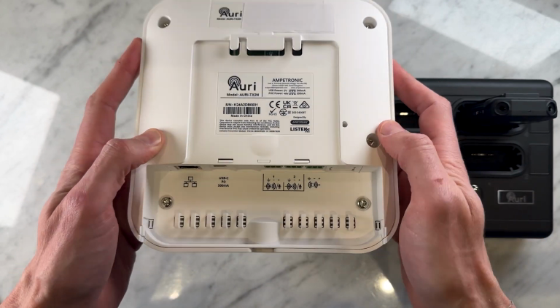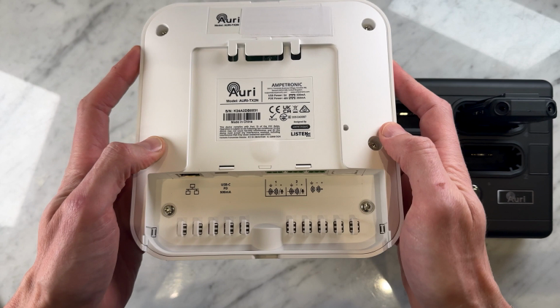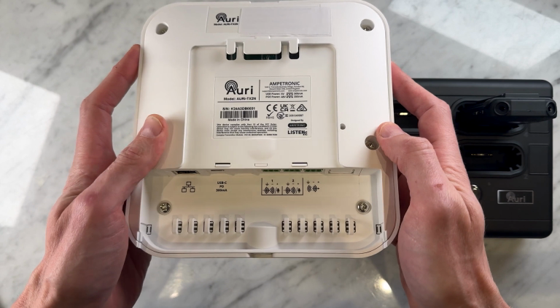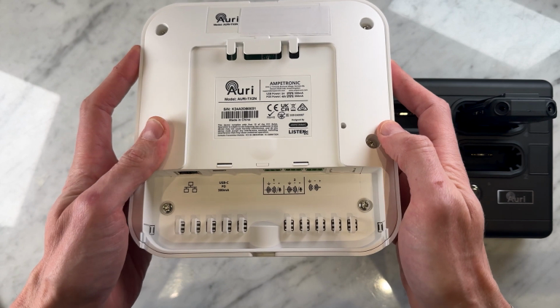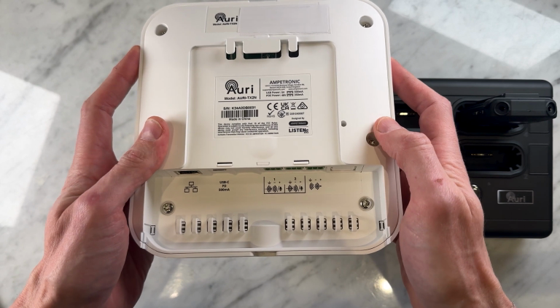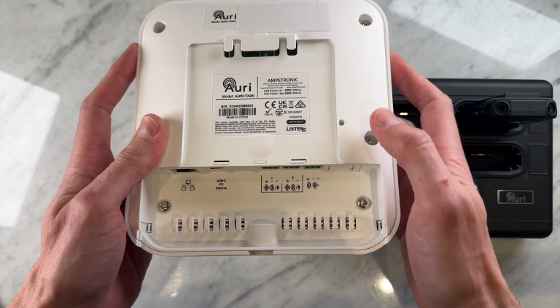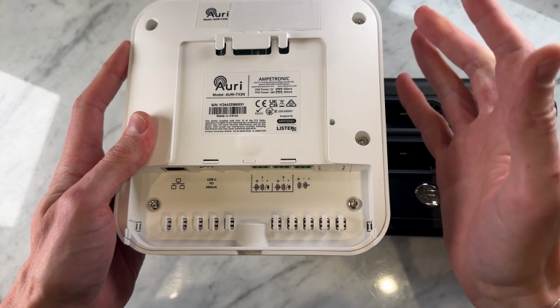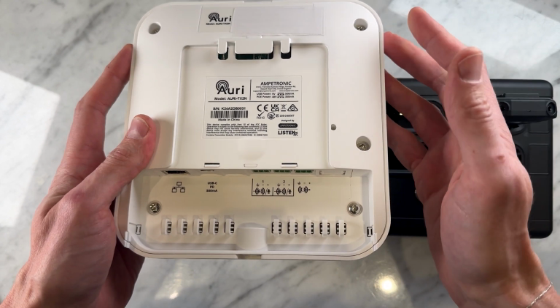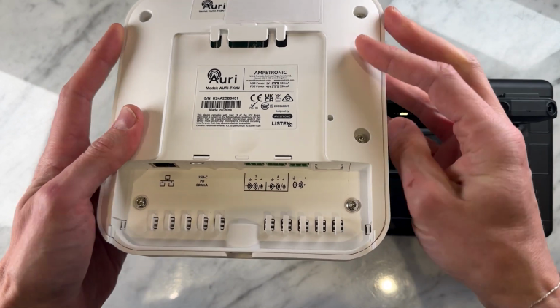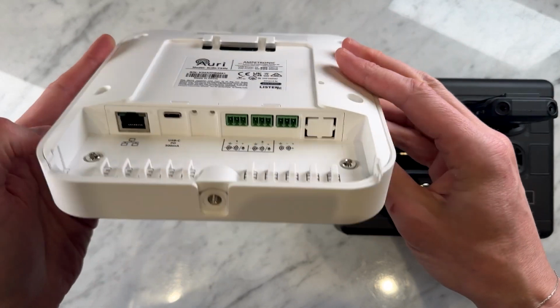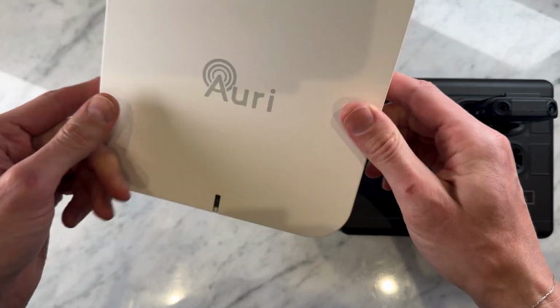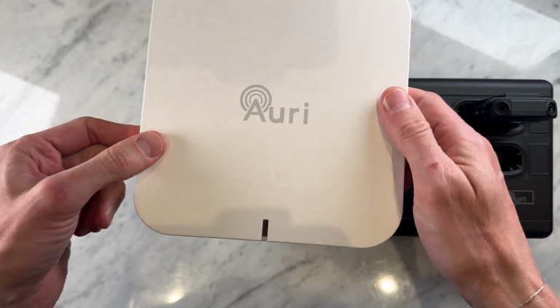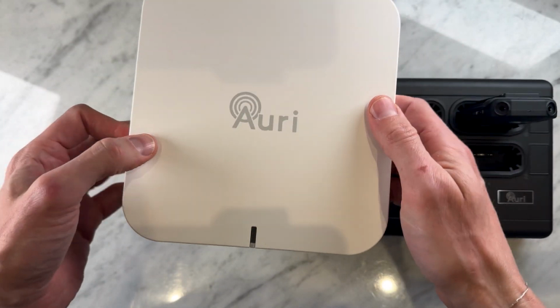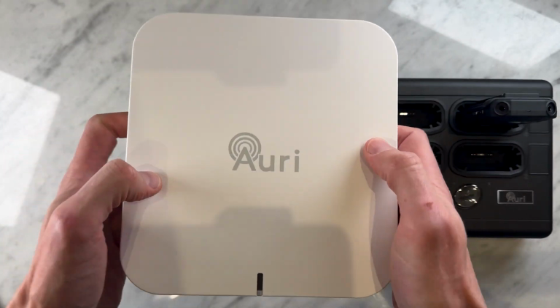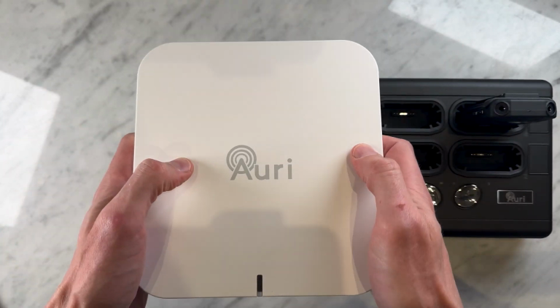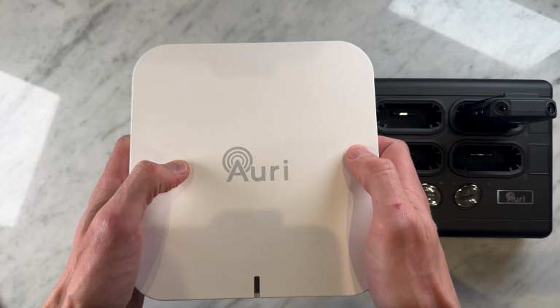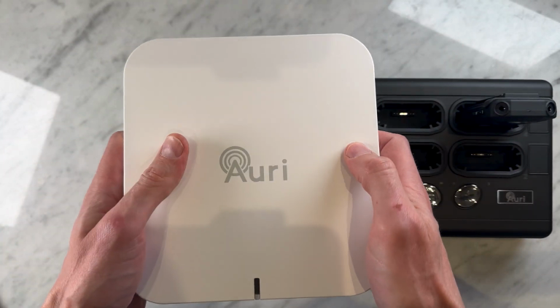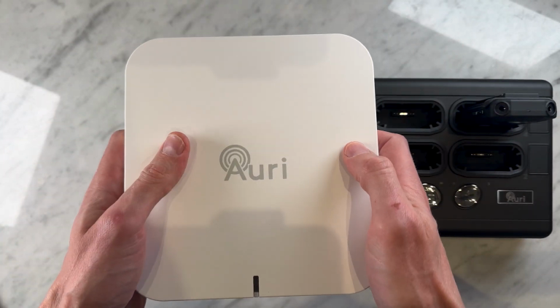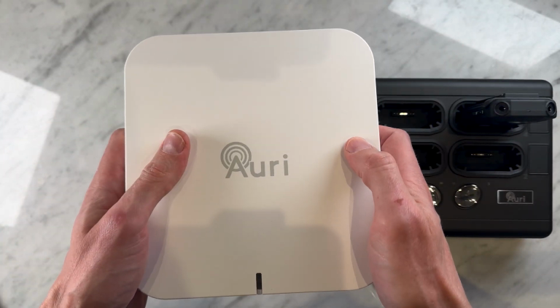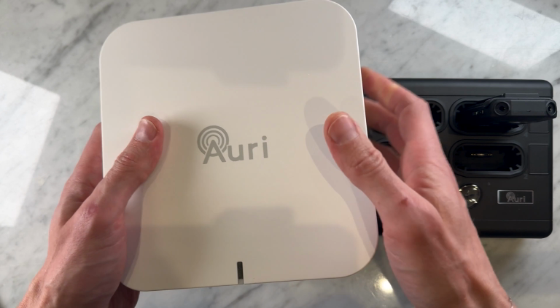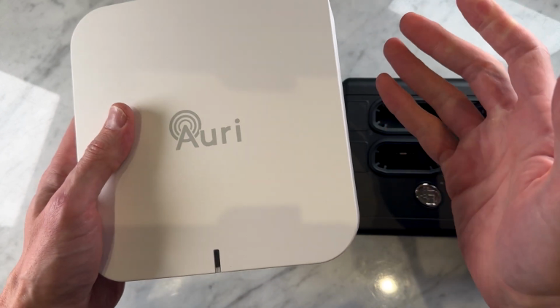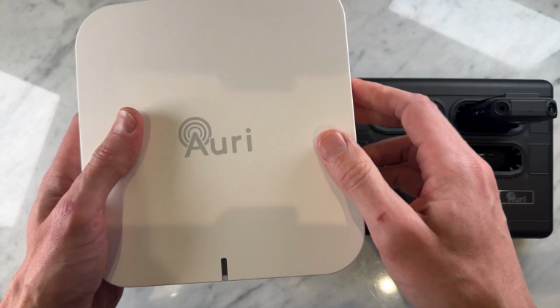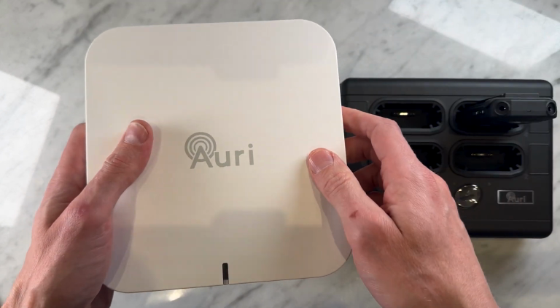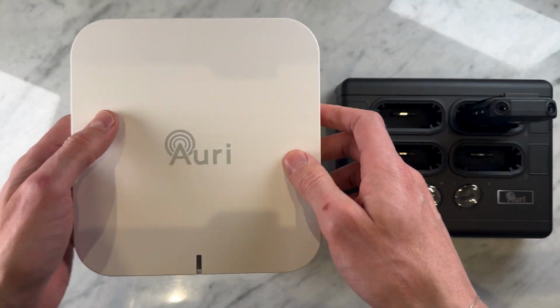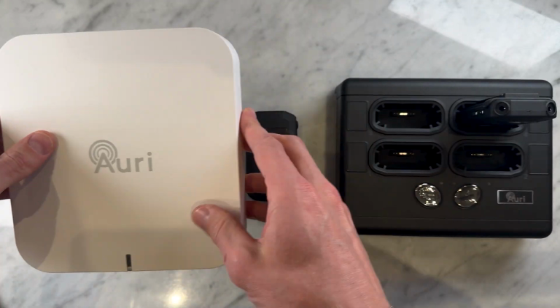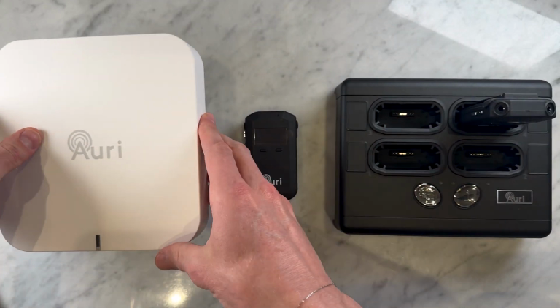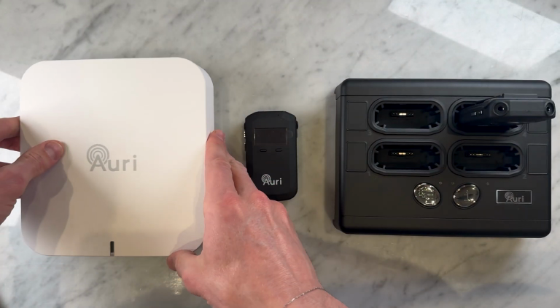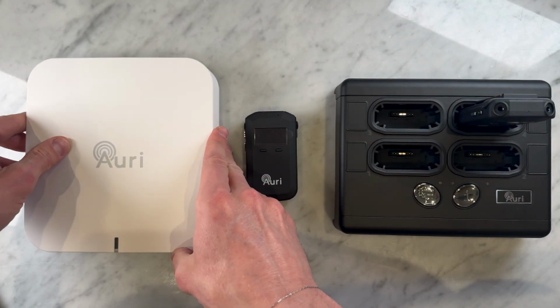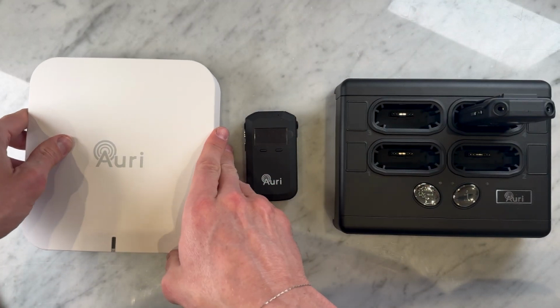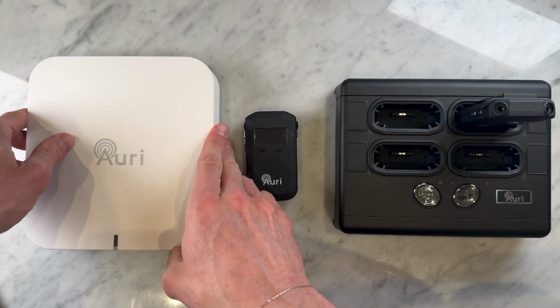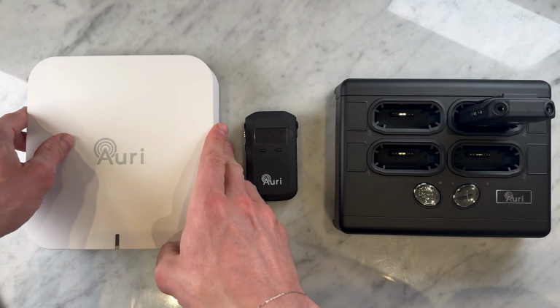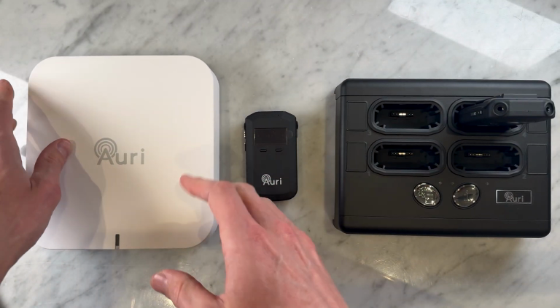It's also worth mentioning that as ReSound are ahead of the curve, they also have personal Auracost transmitters such as their TV streamer, allowing for the same features but just on an at-home level.